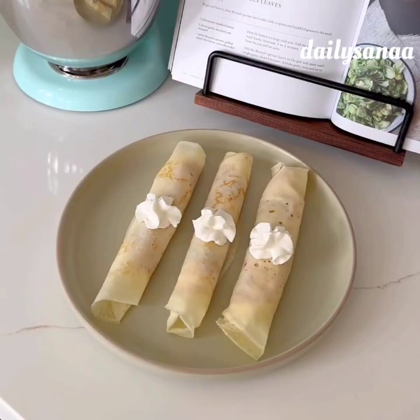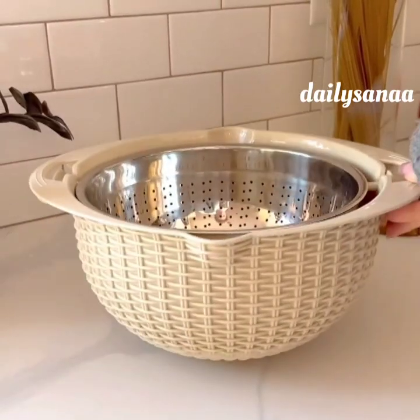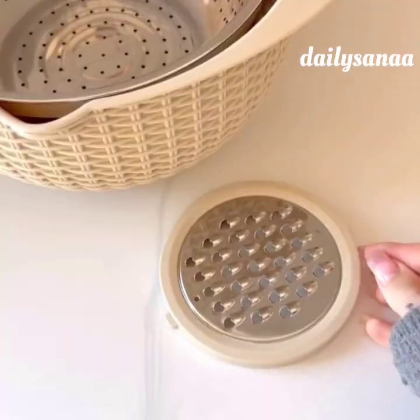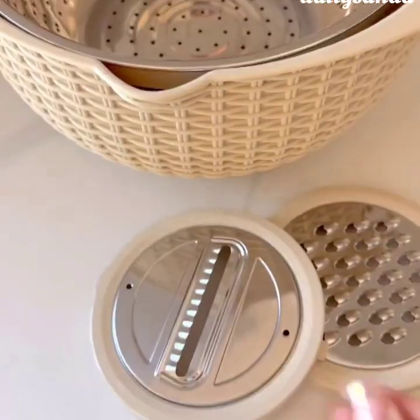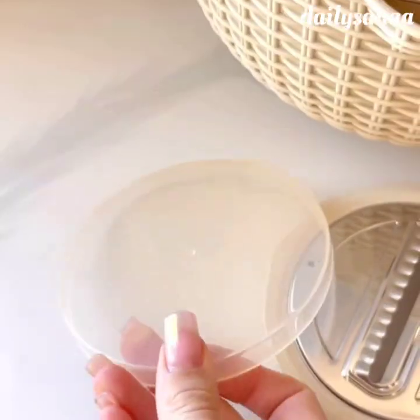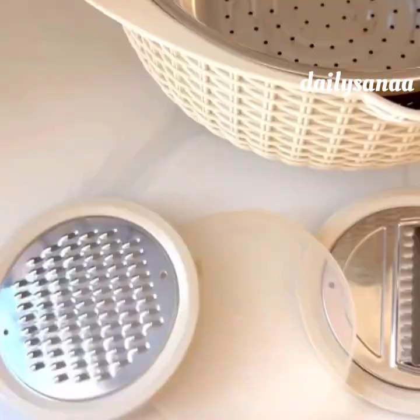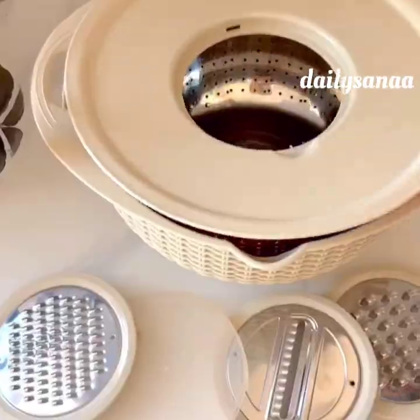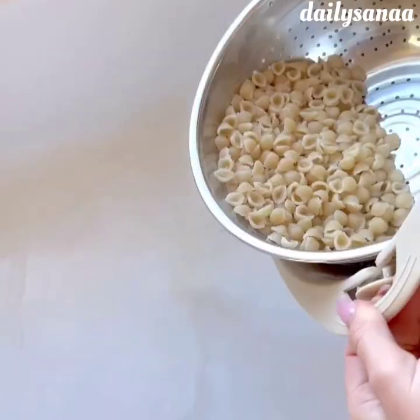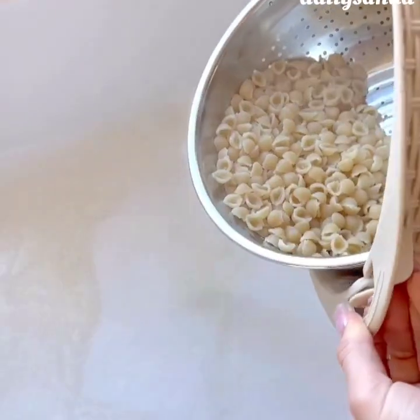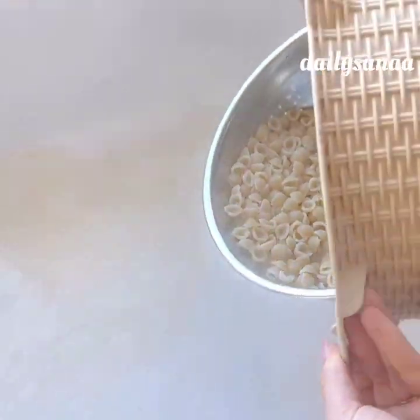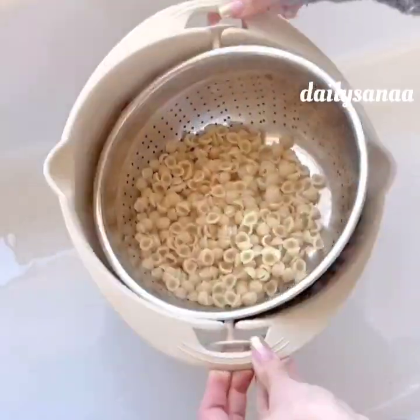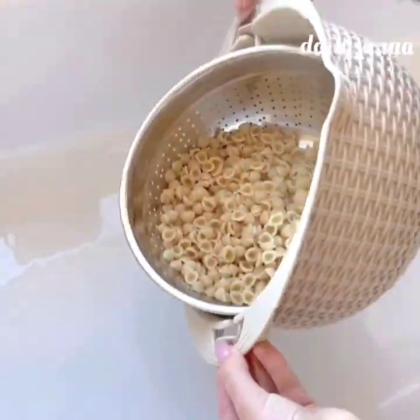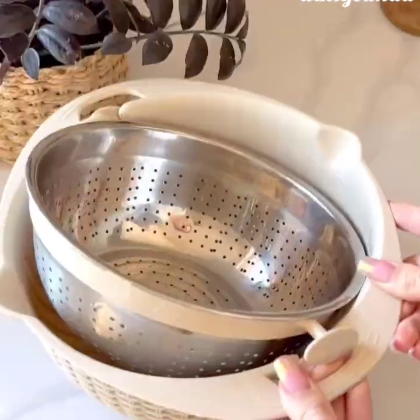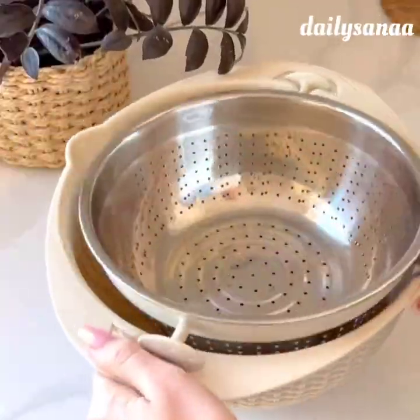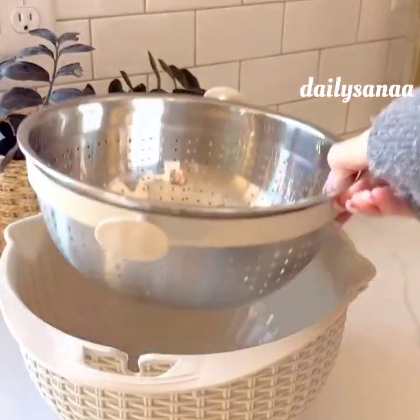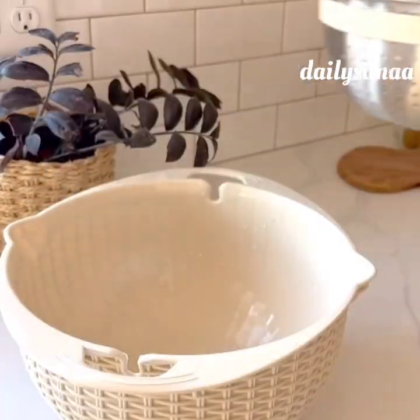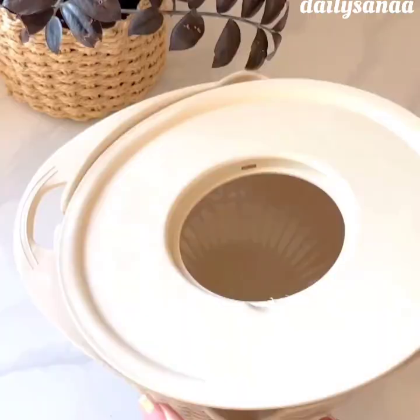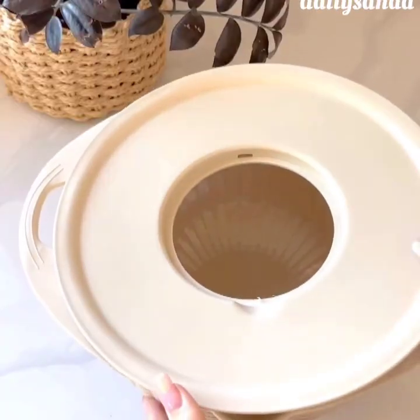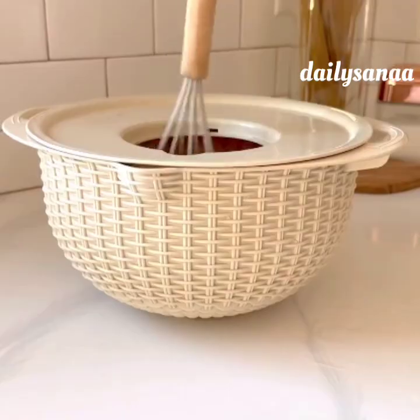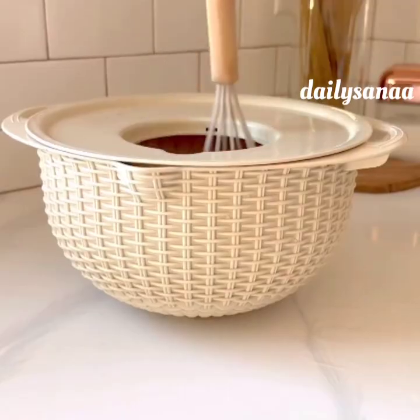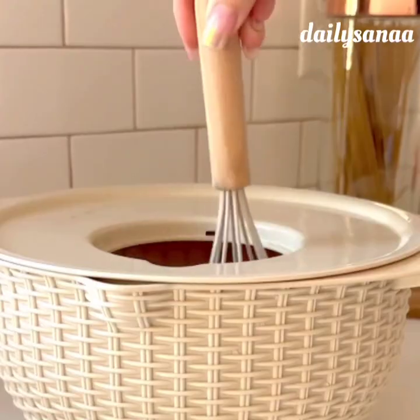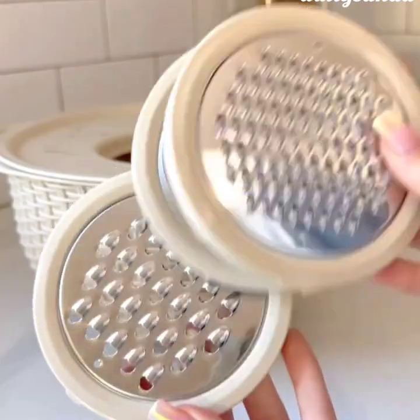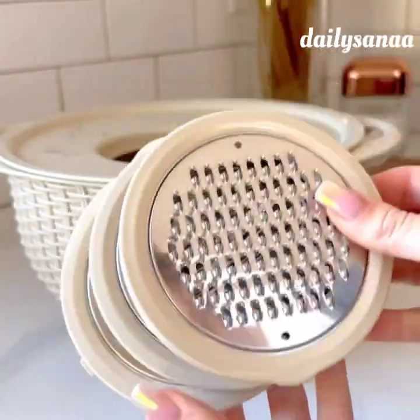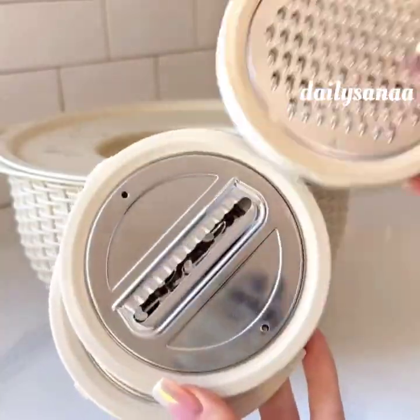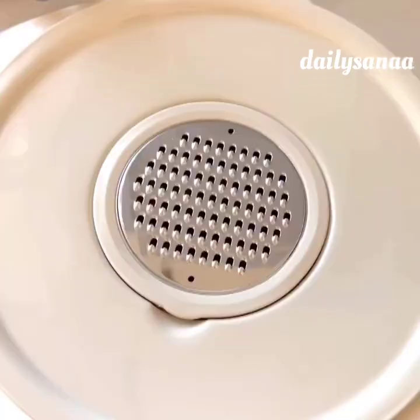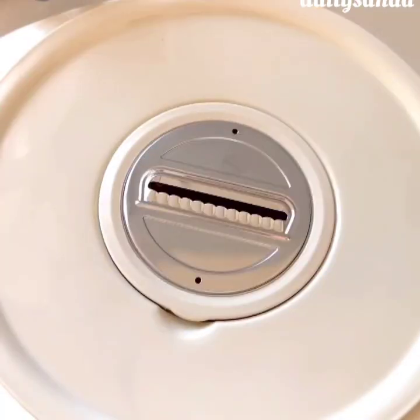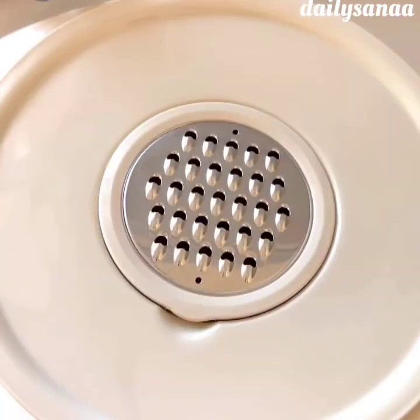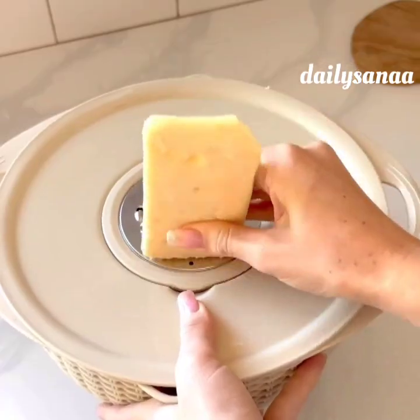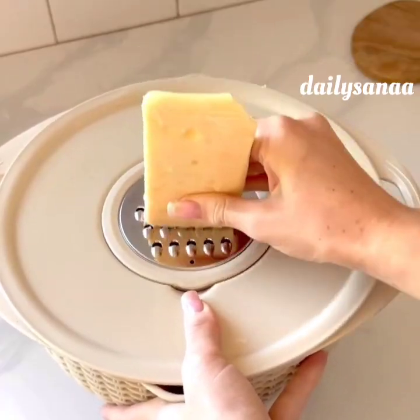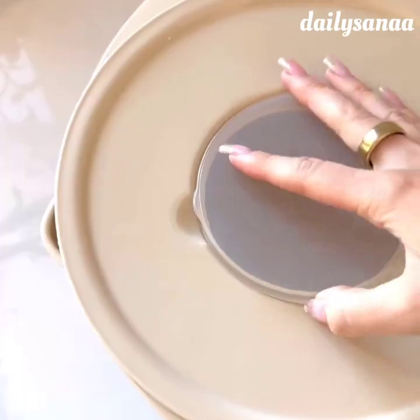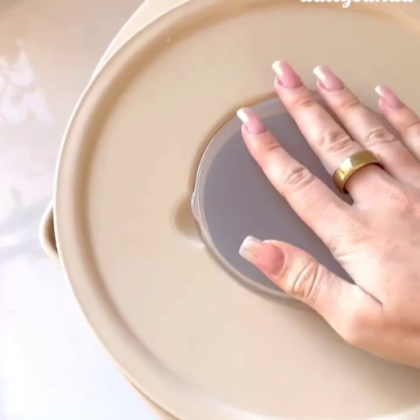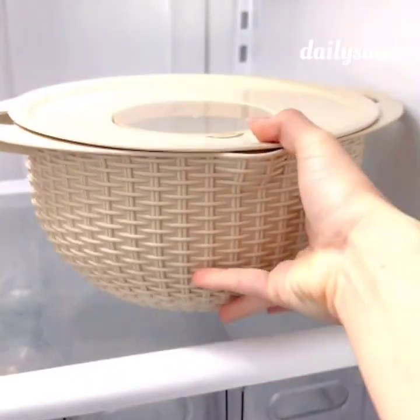This 4-in-1 mixing bowl set can be used as a strainer or it can be detached to turn into a mixing bowl with a lid. It also comes with three grater attachments so you can easily slice, dice, or grate your food.